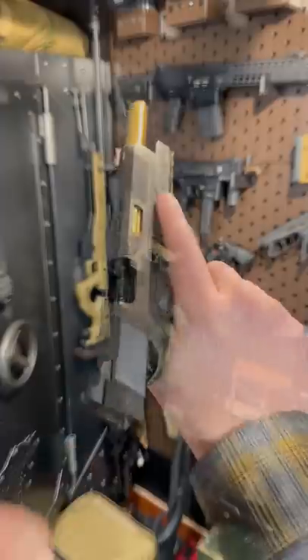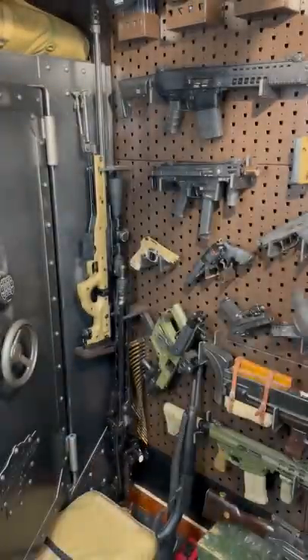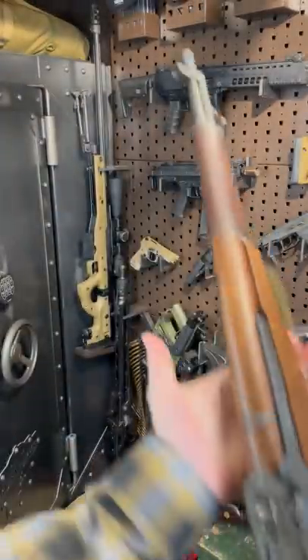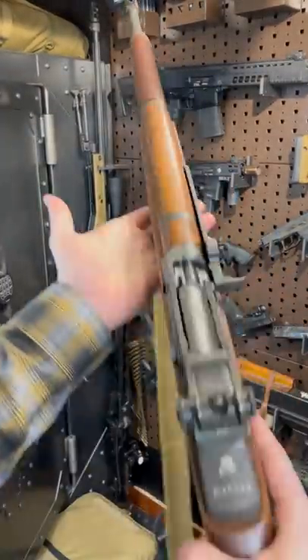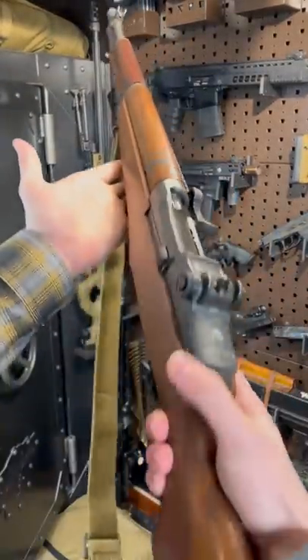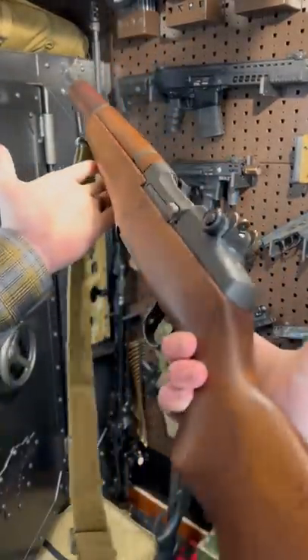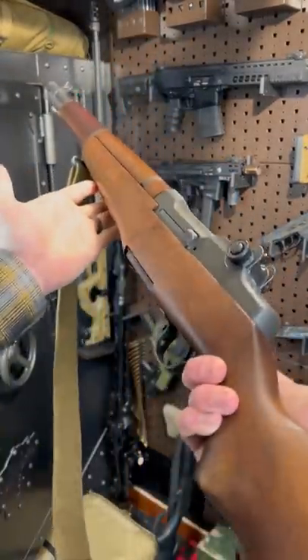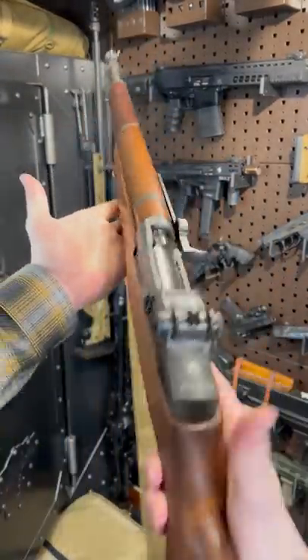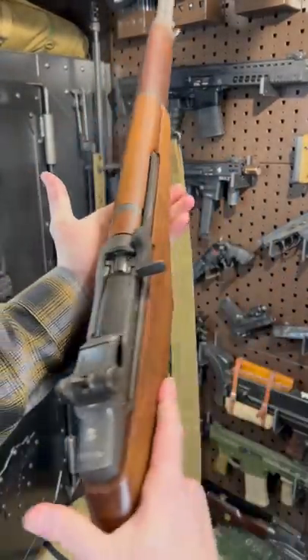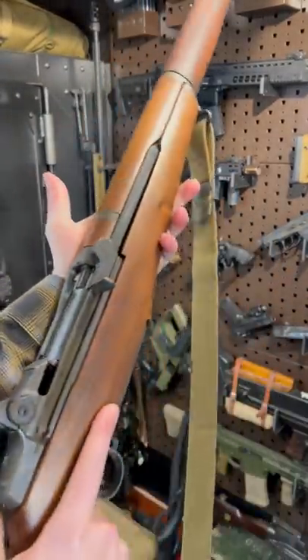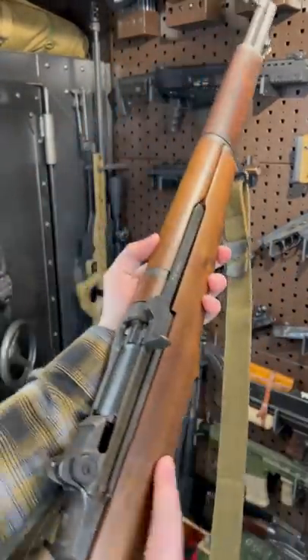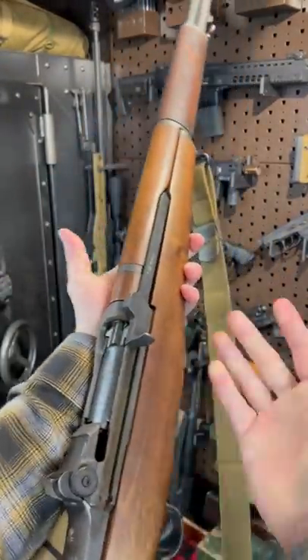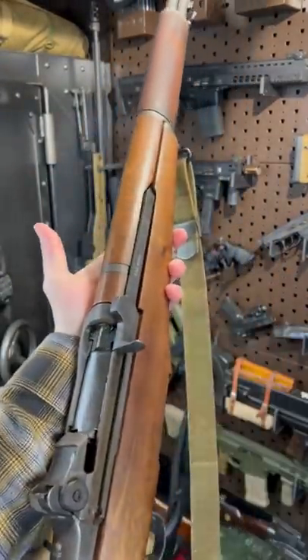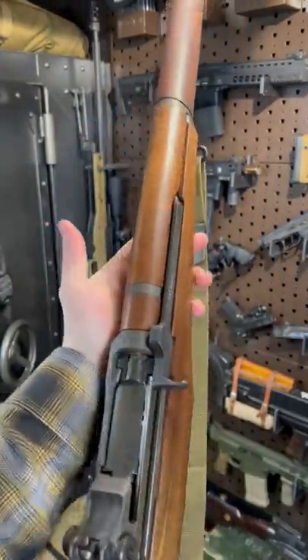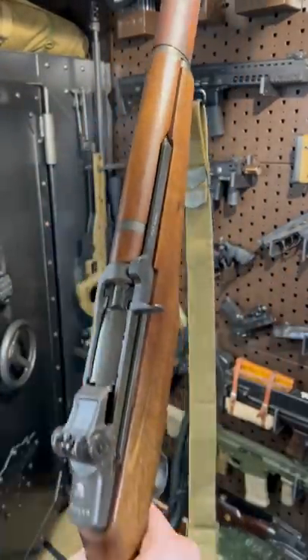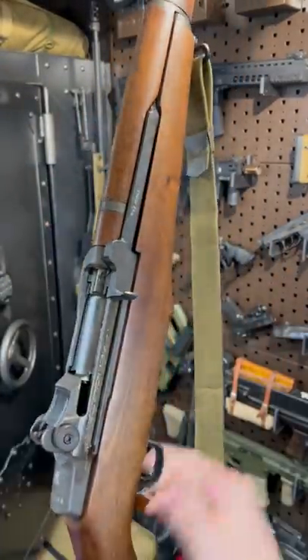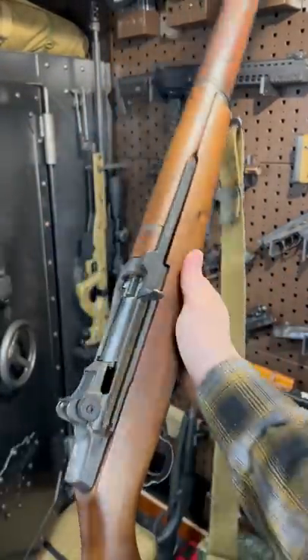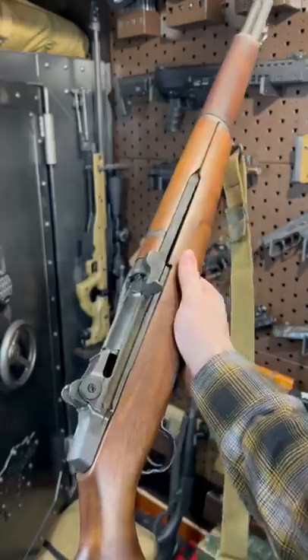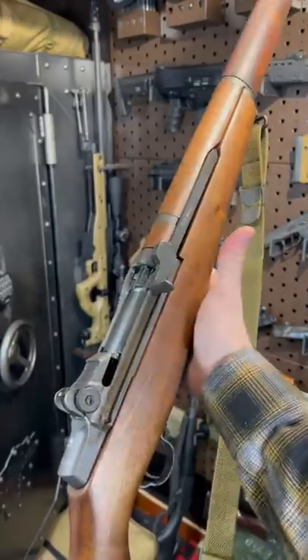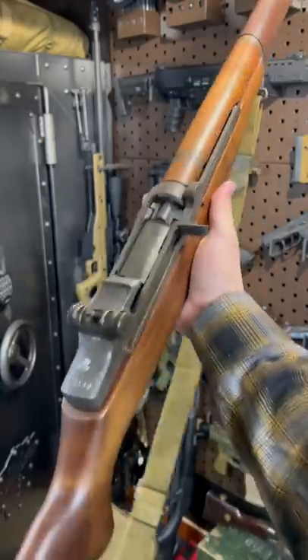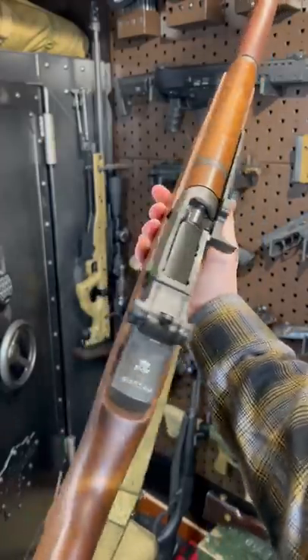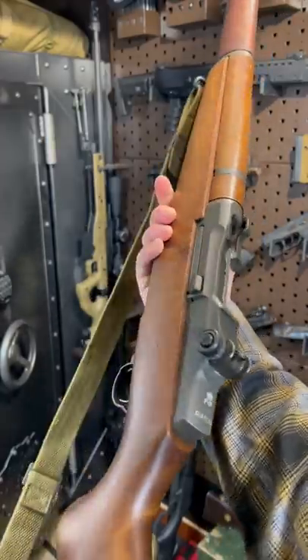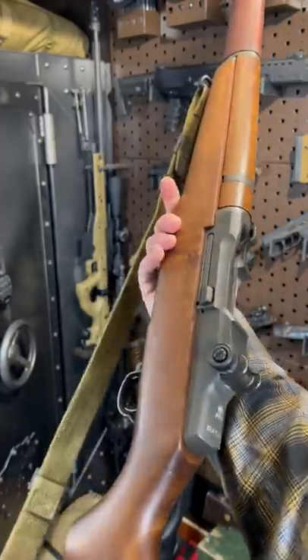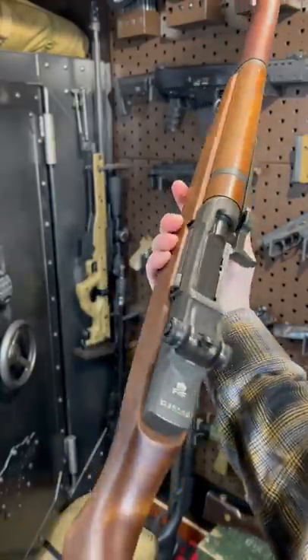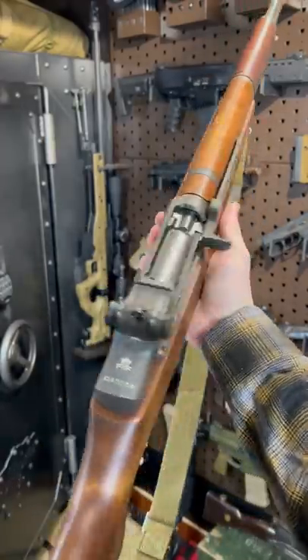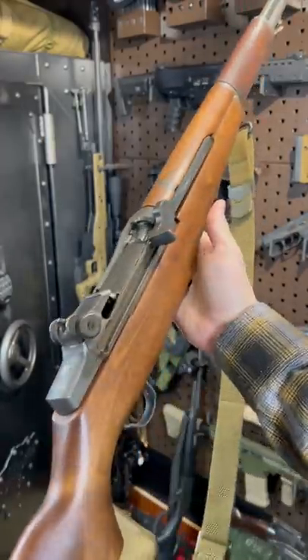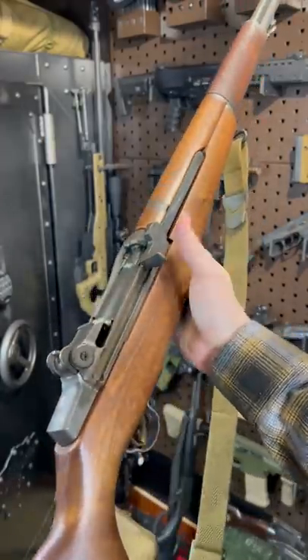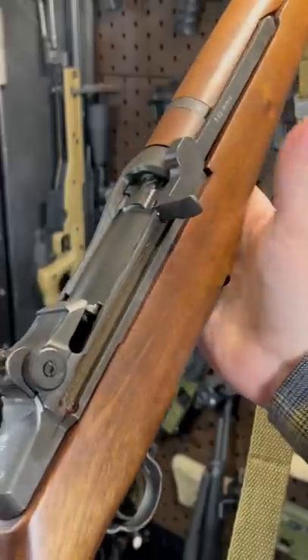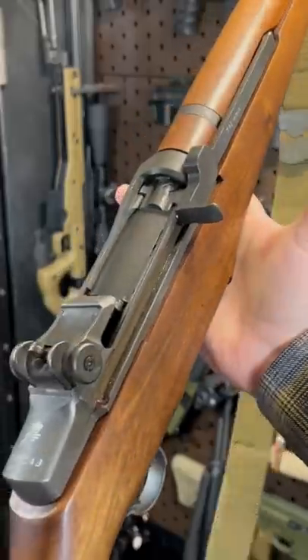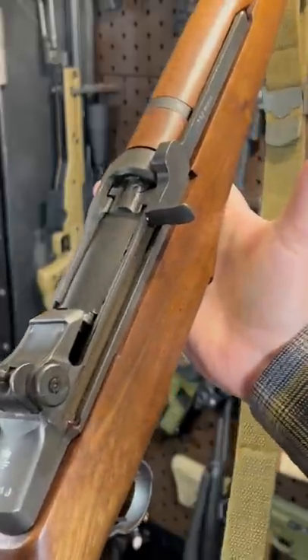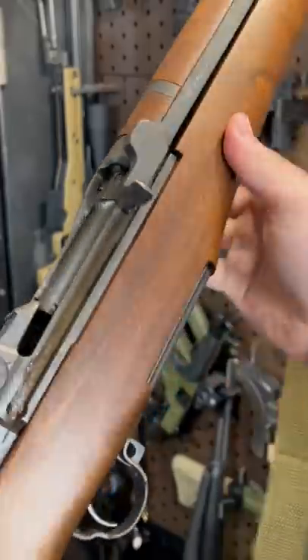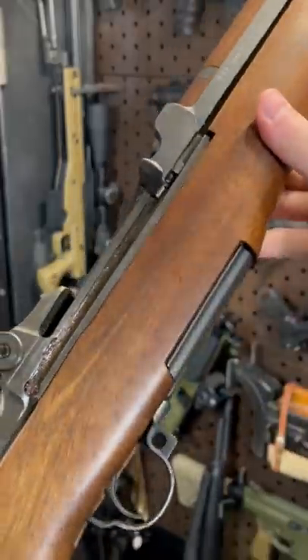I thought the first video of the year should be on the most popular gun on my channel for 2021. Without a doubt, that was this beauty — the good old M1, insert pronunciation of choice here.